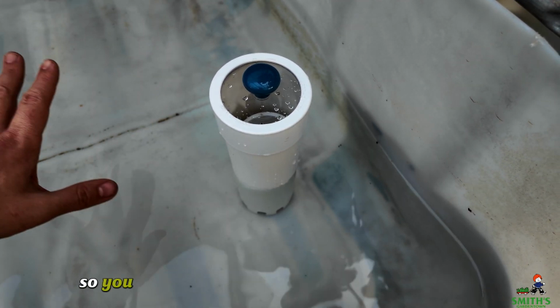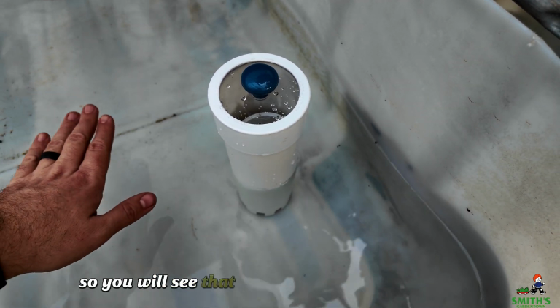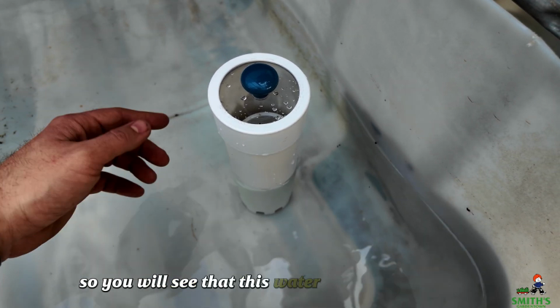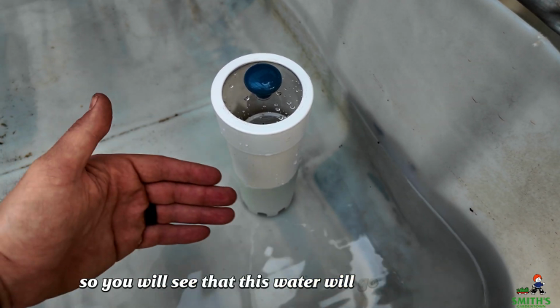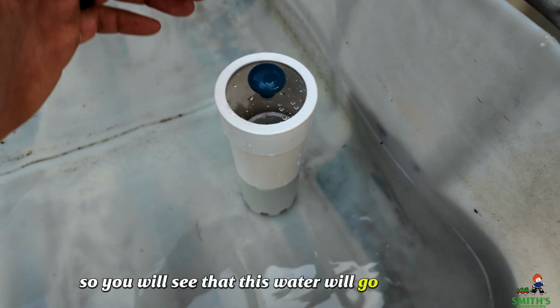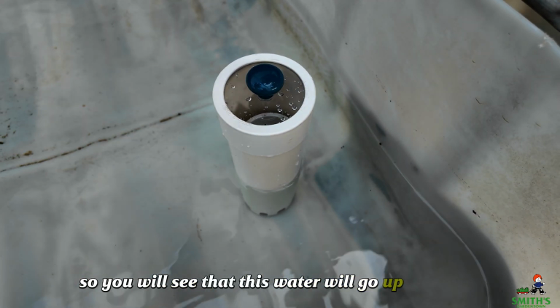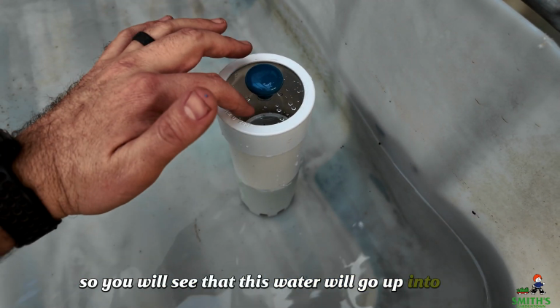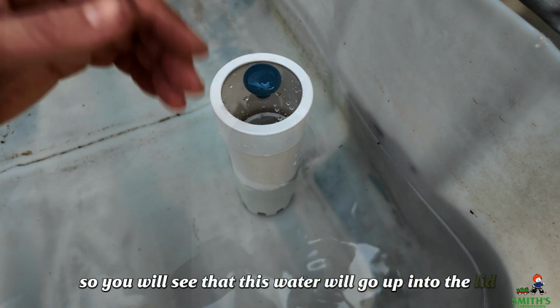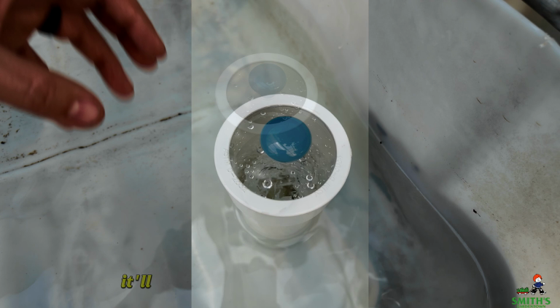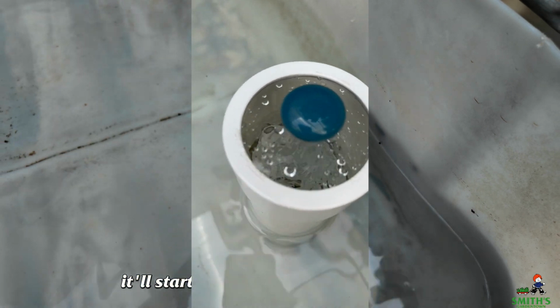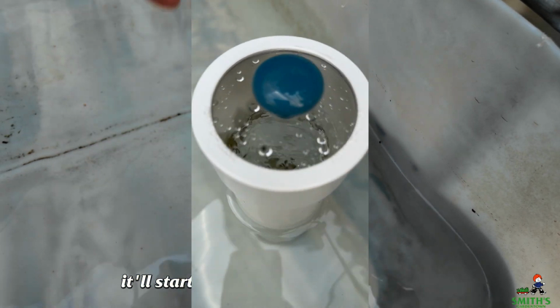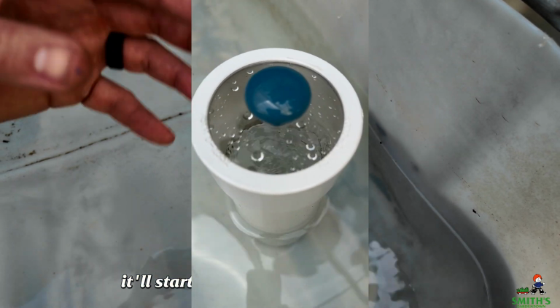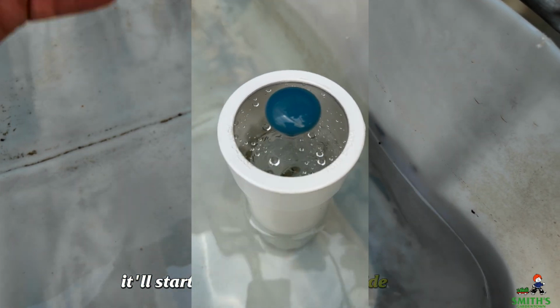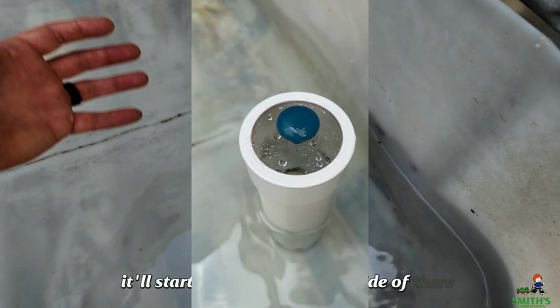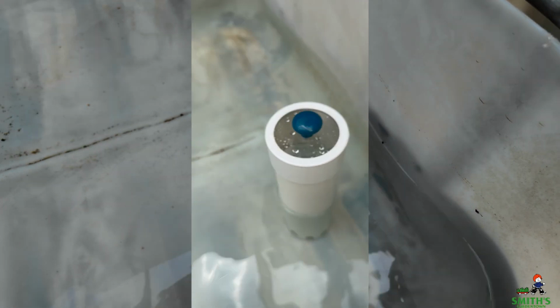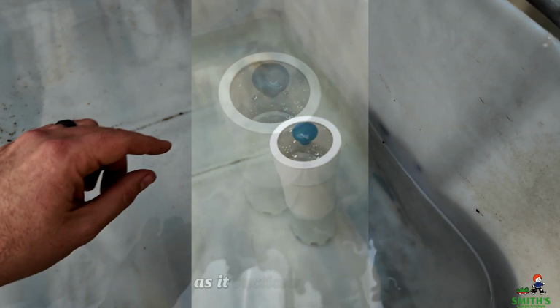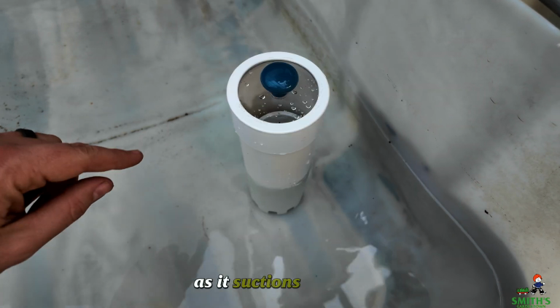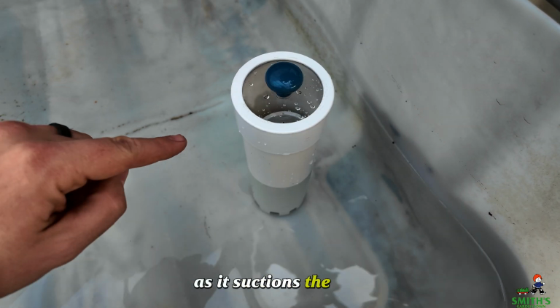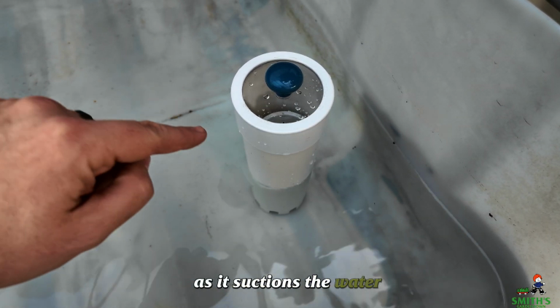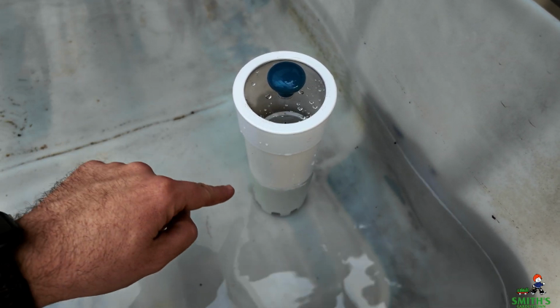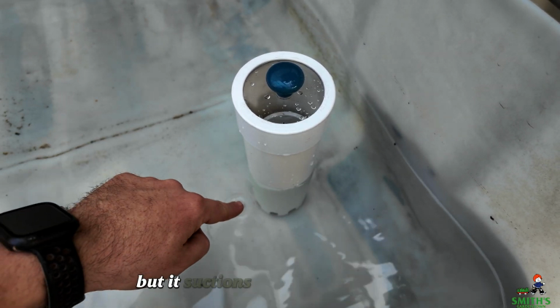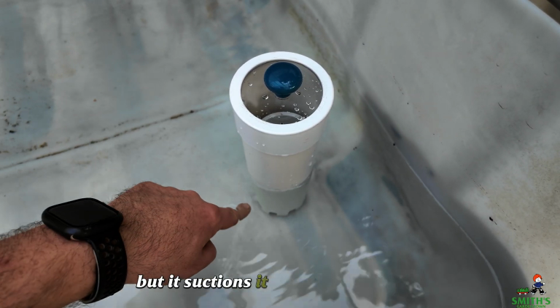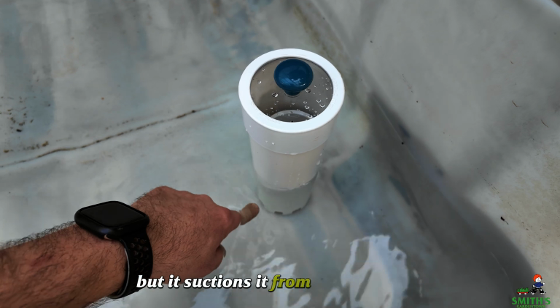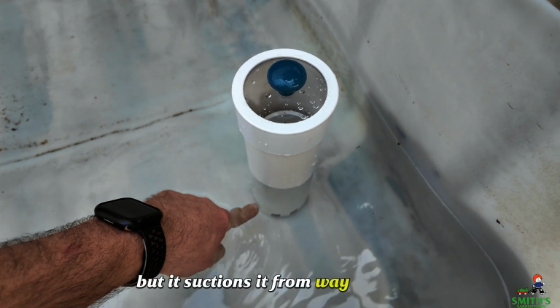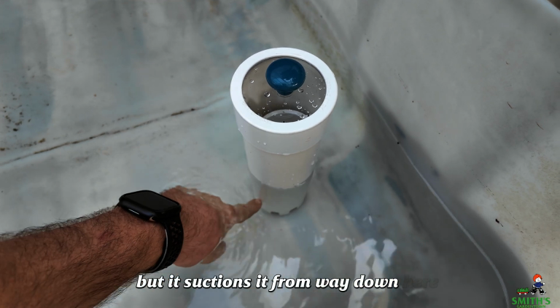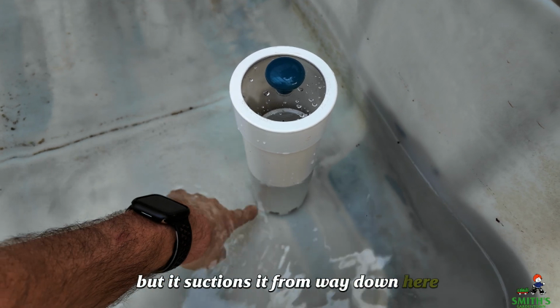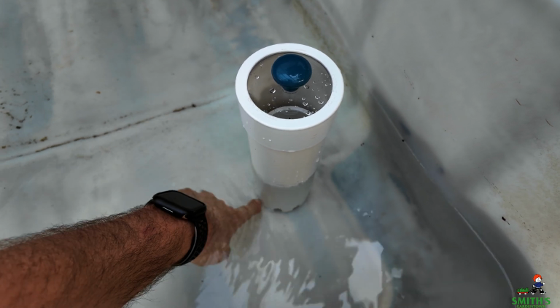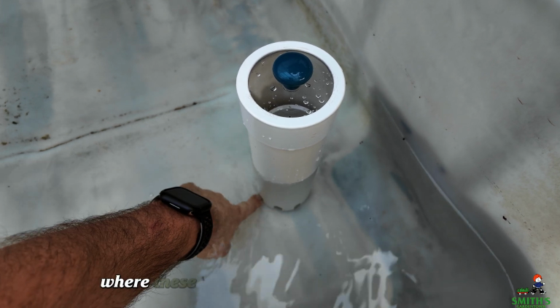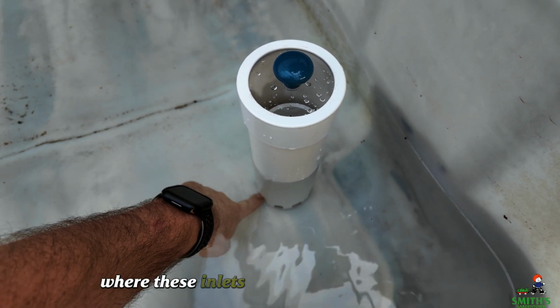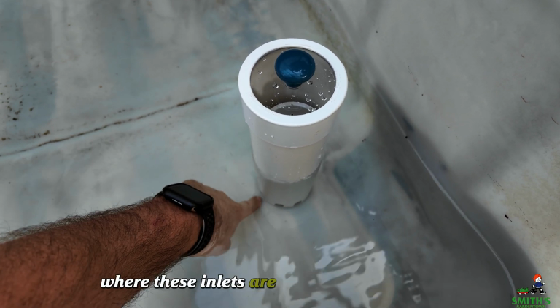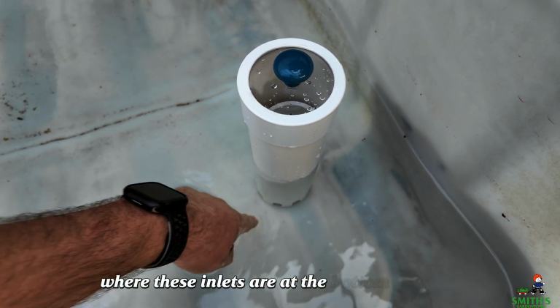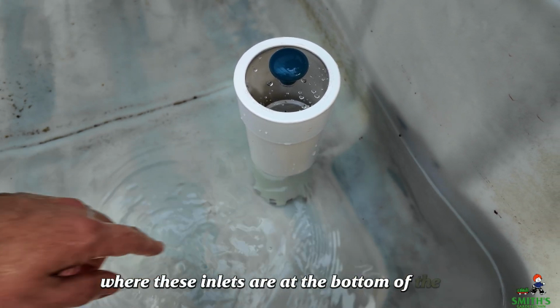So you will see that this water will go up into the lid. It'll start creating a vortex inside of there as it suctions the water. But it suctions it from way down here where these inlets are at the bottom of the bell.